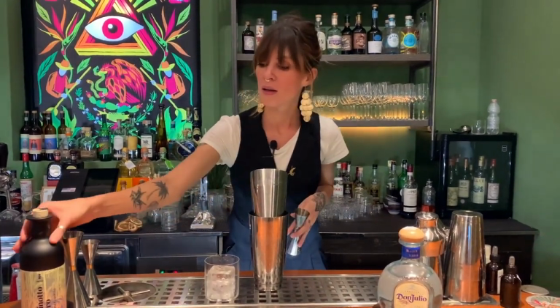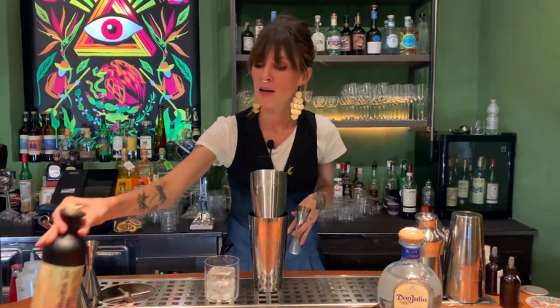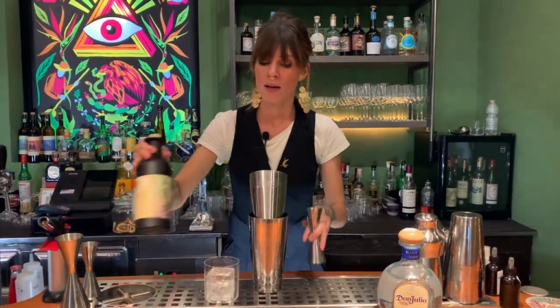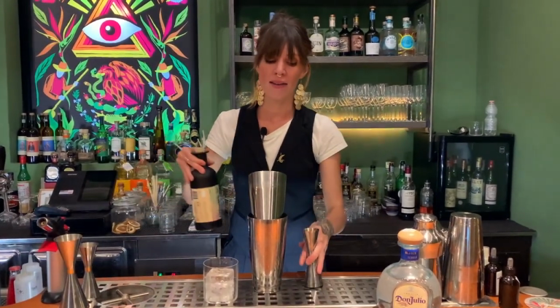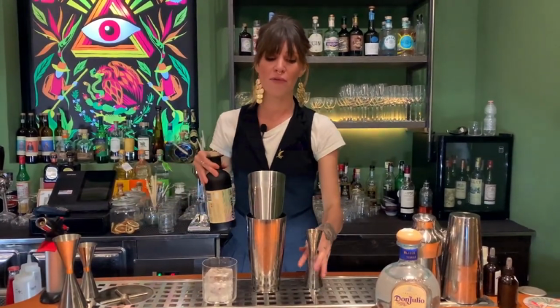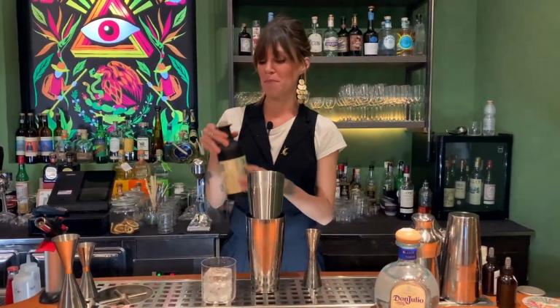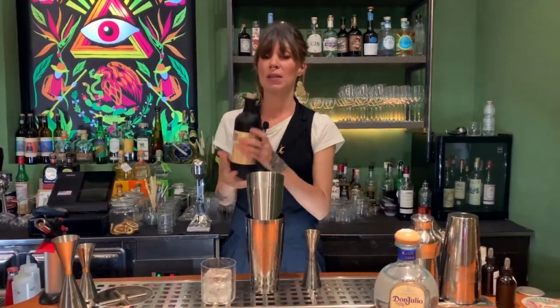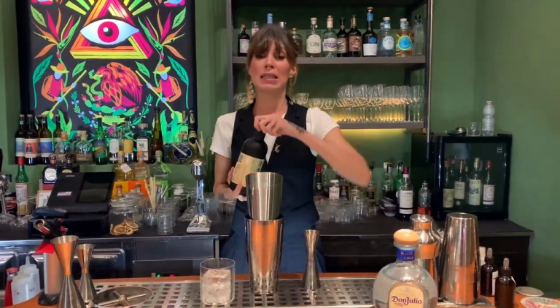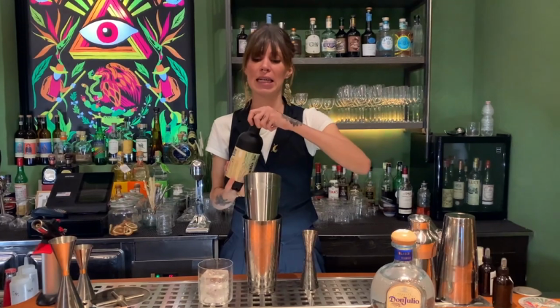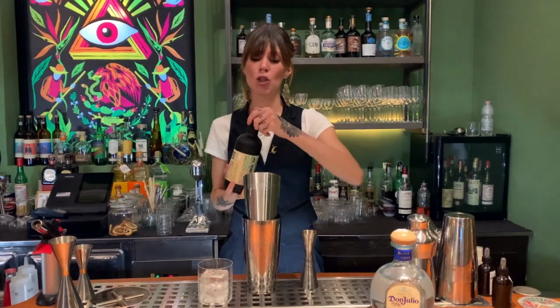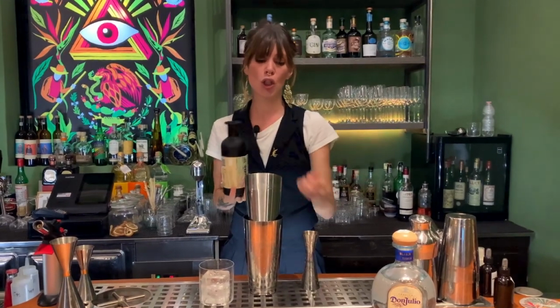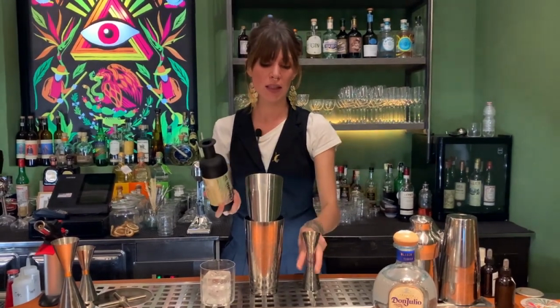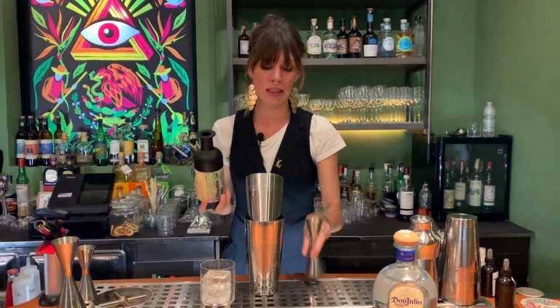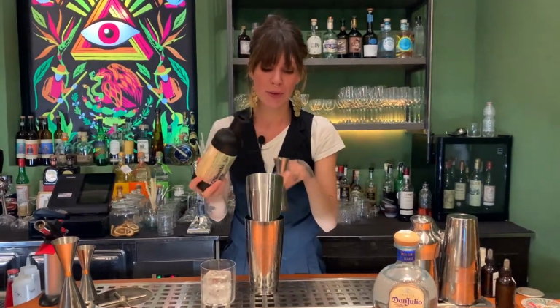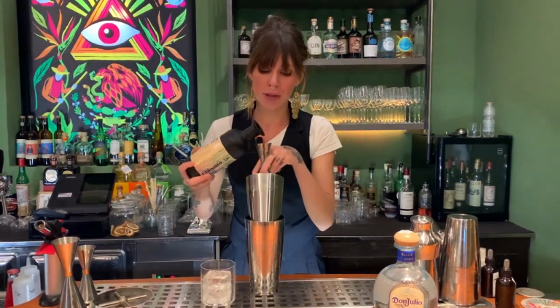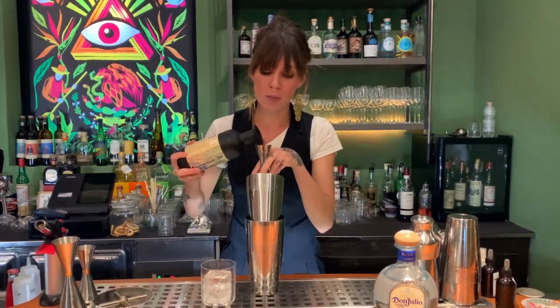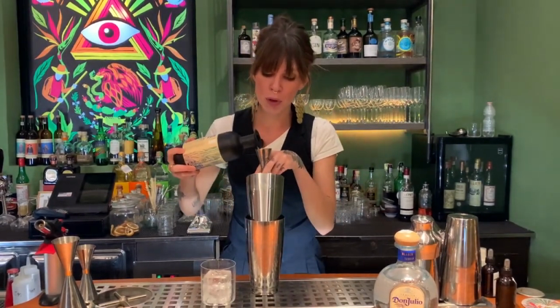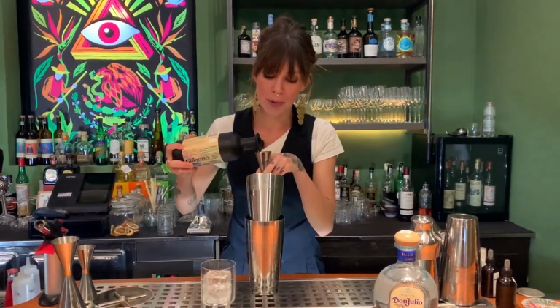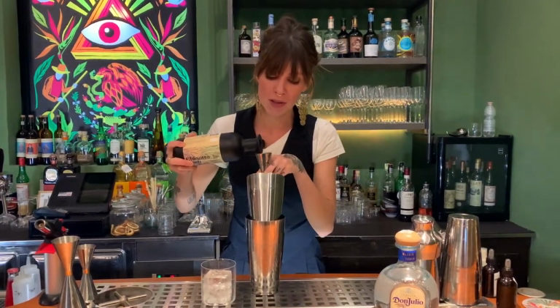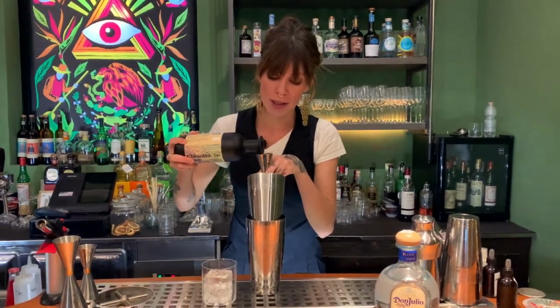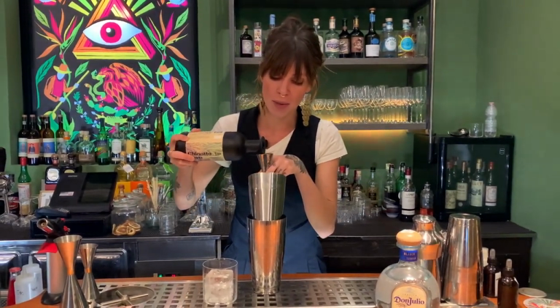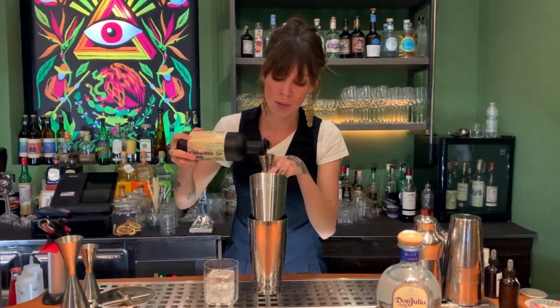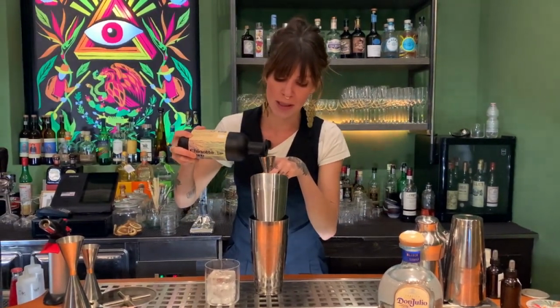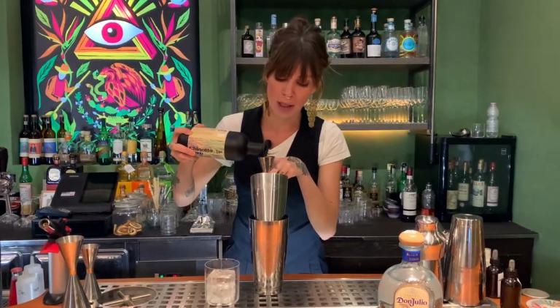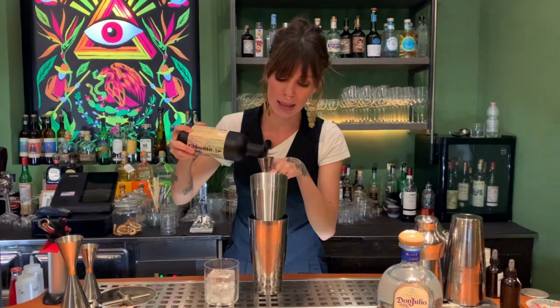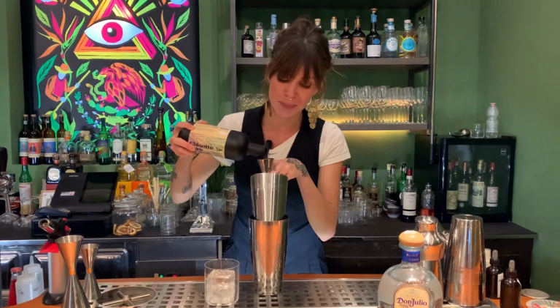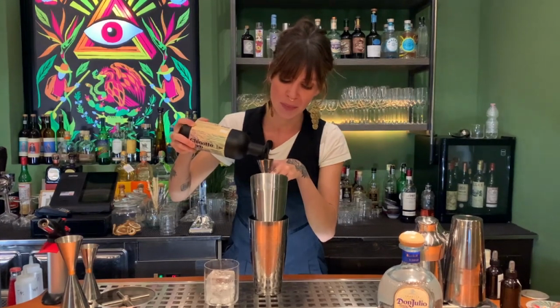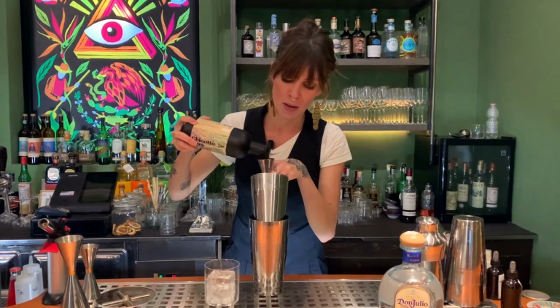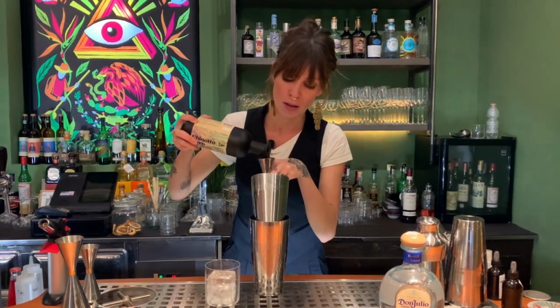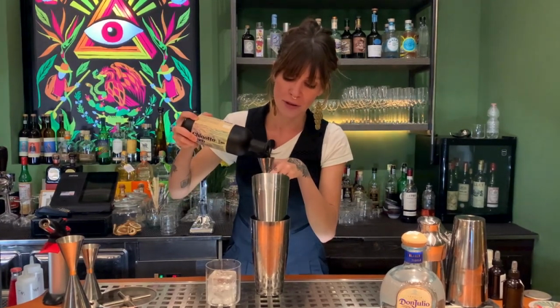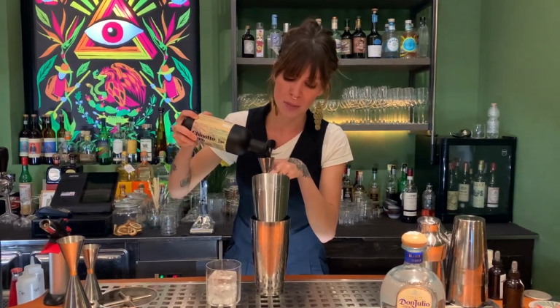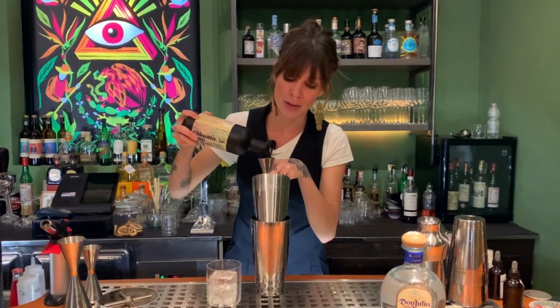And then Chinotto liquor from Muio Liquors, created by Simone Caporale, 15 milliliters.